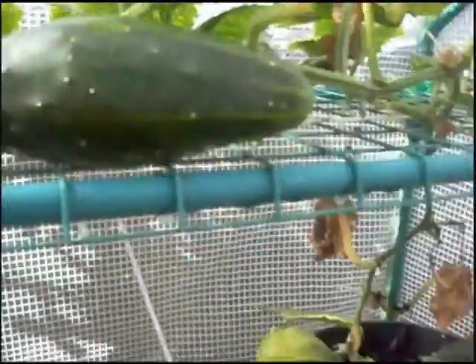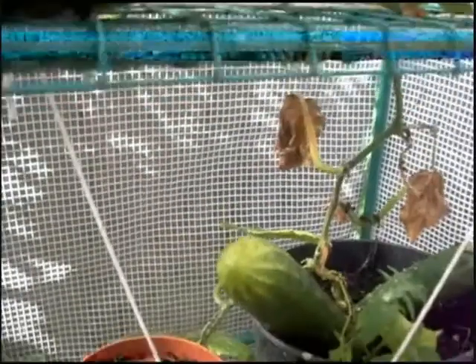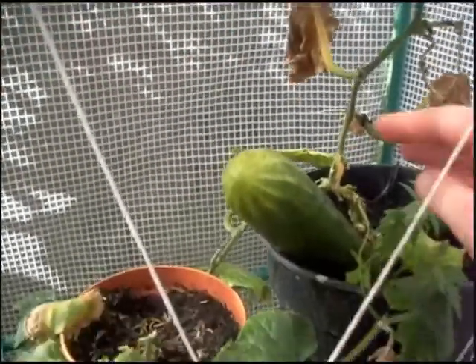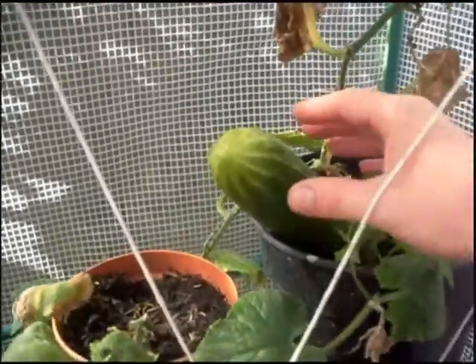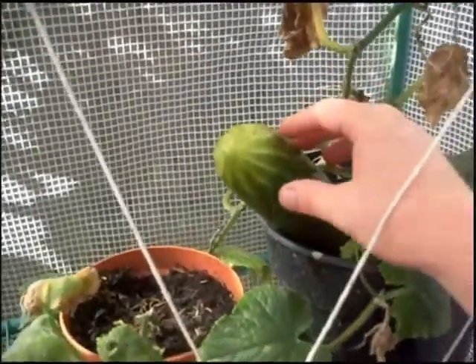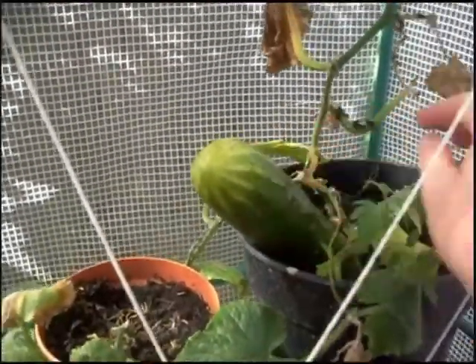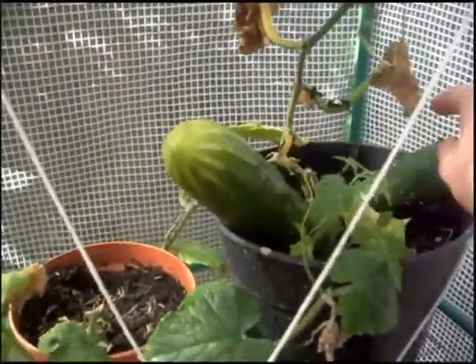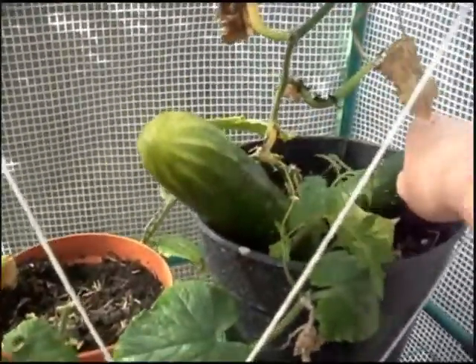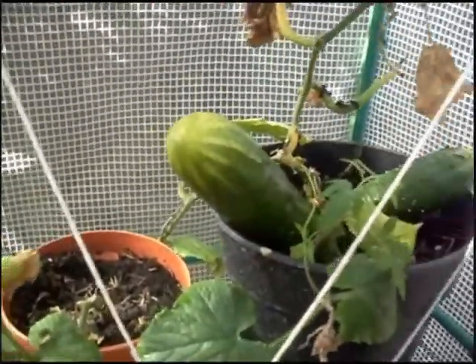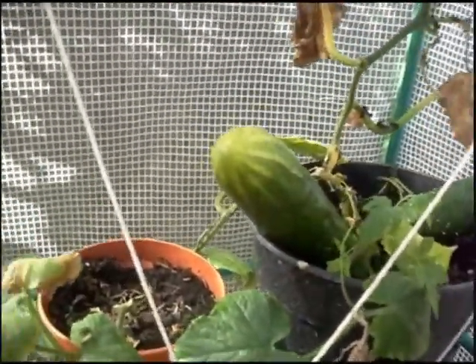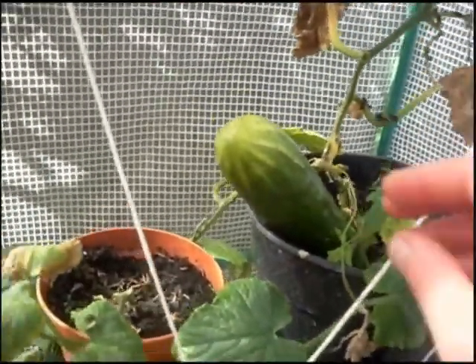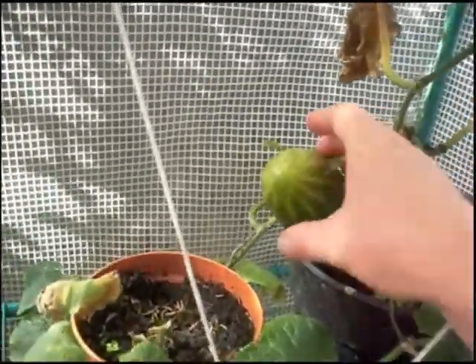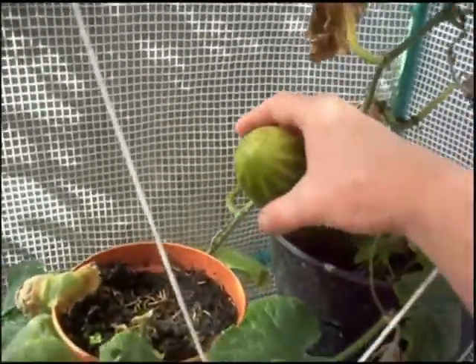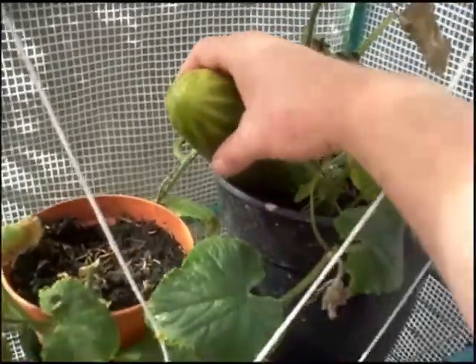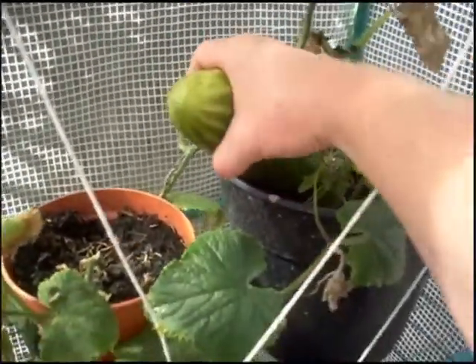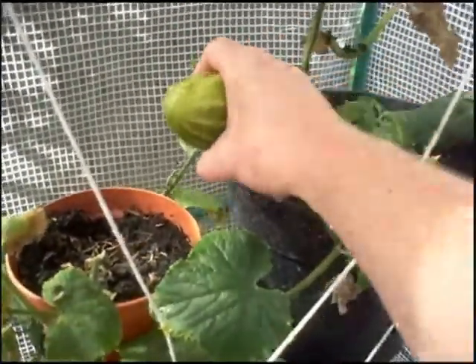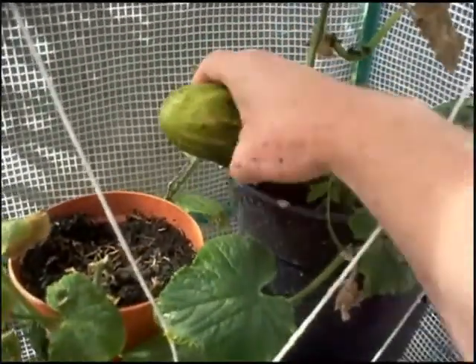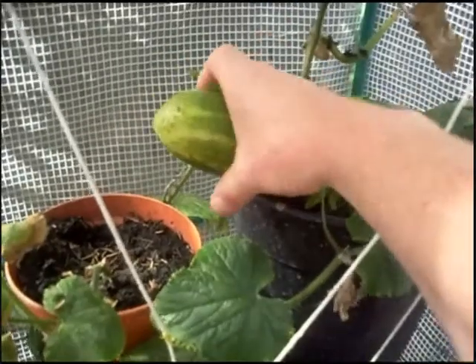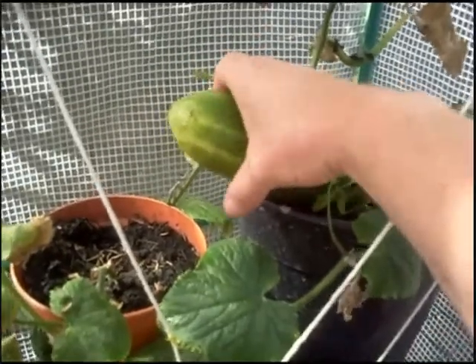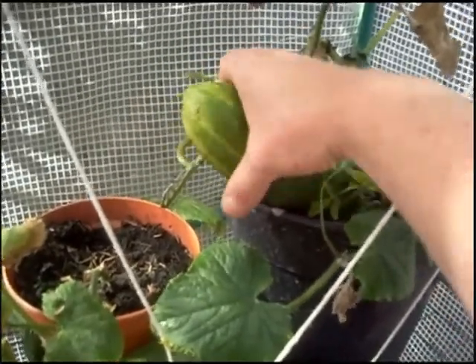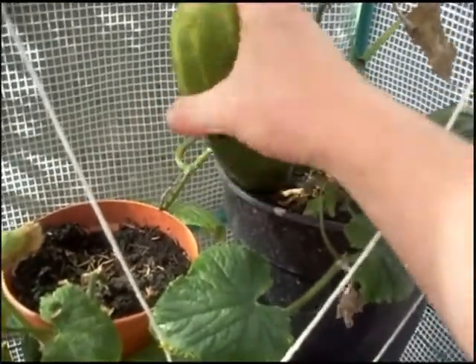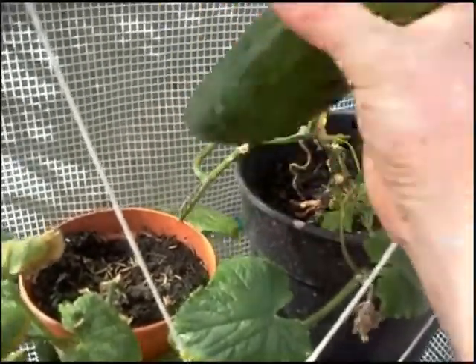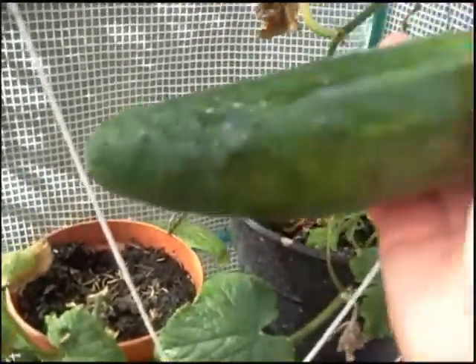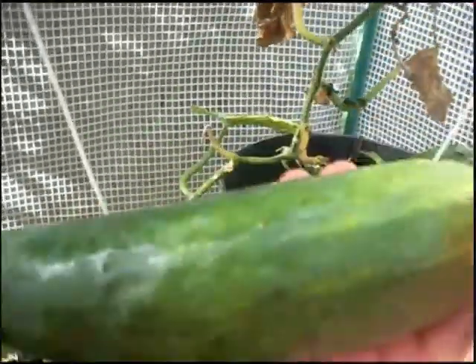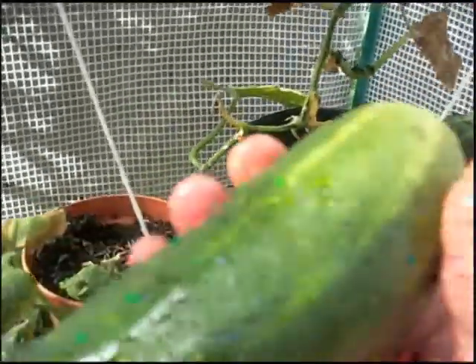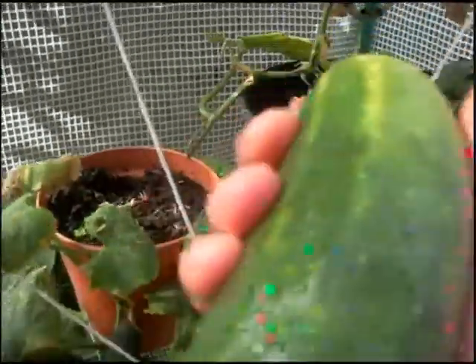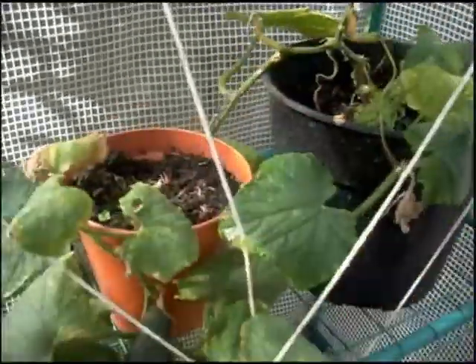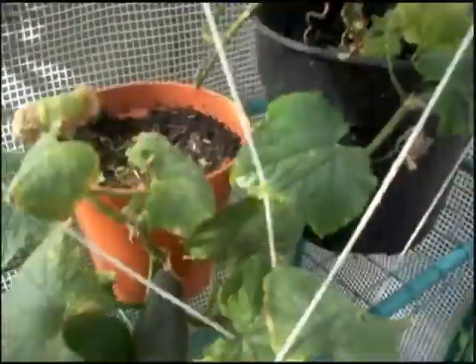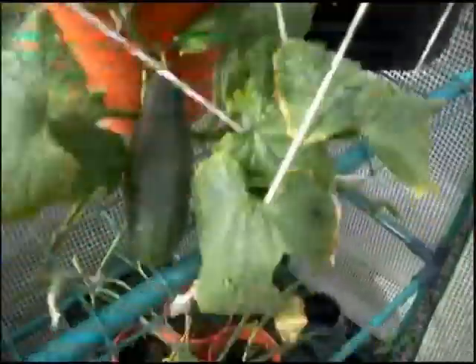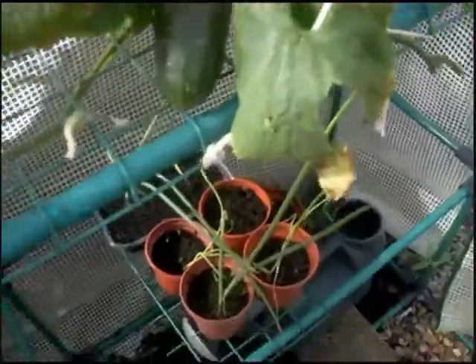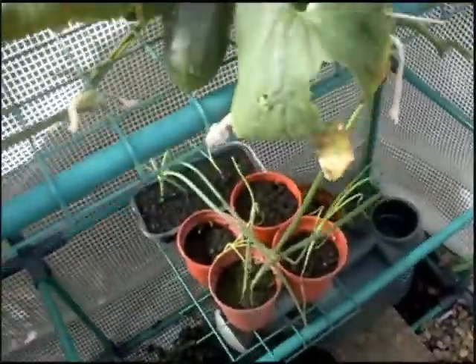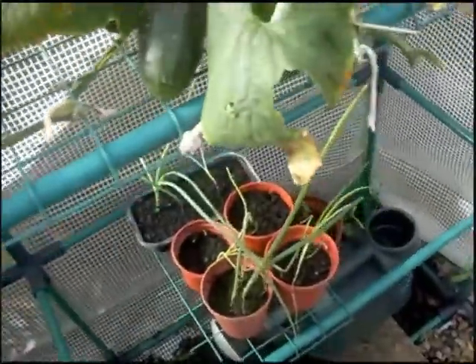And of course the cucumbers, really come on nicely. I juice most of these to be honest — just pick them and juice them with some celery and have that as a kind of morning health drink.